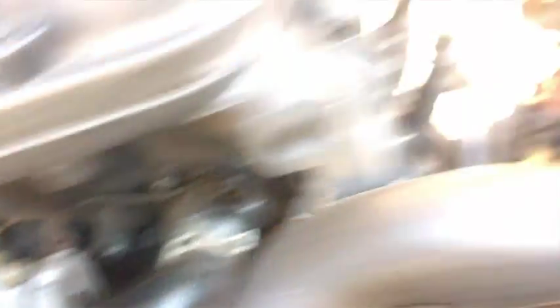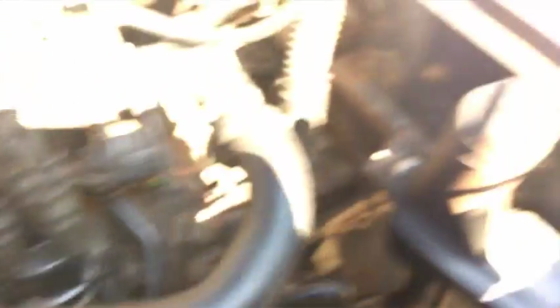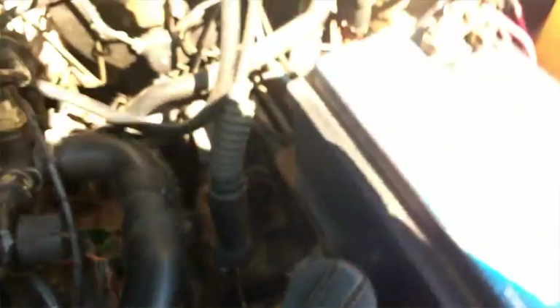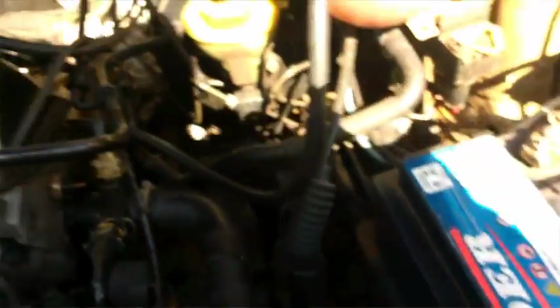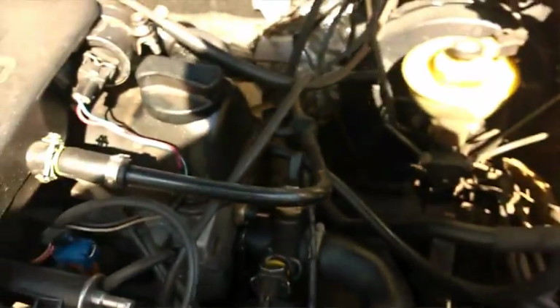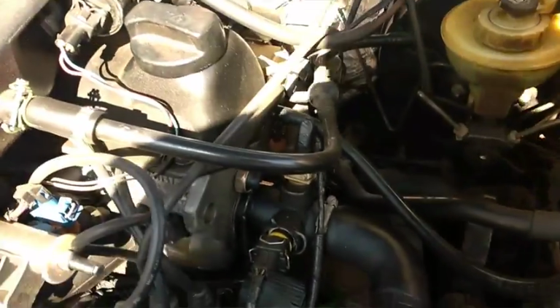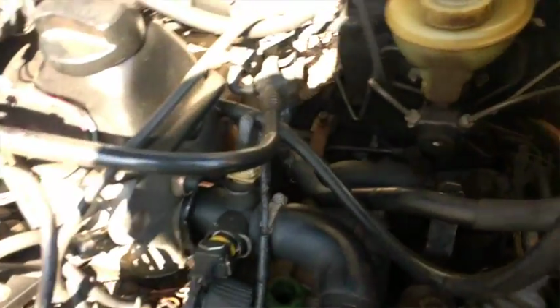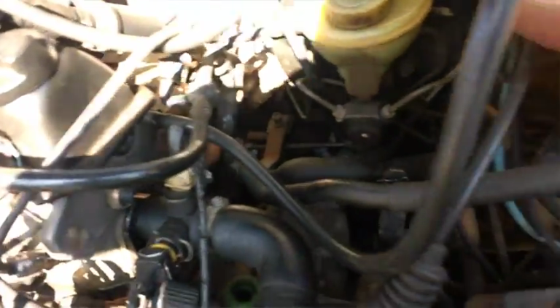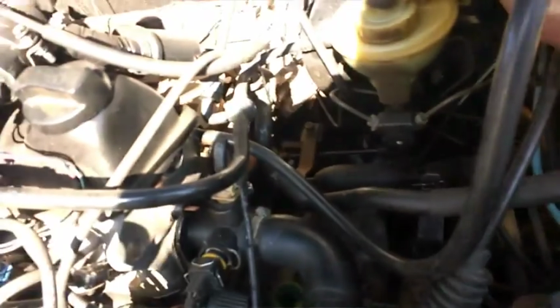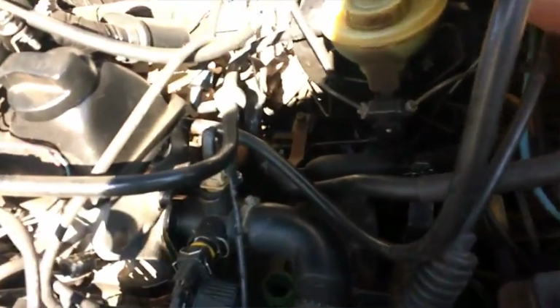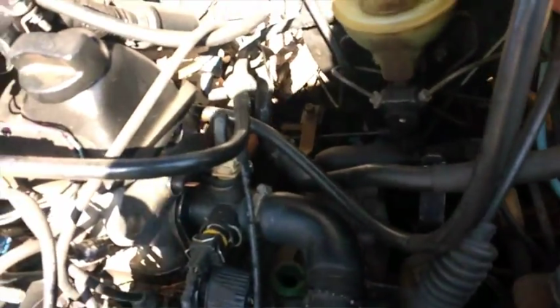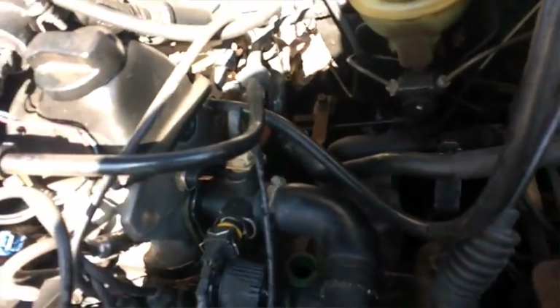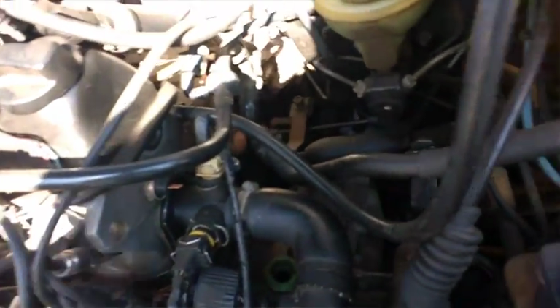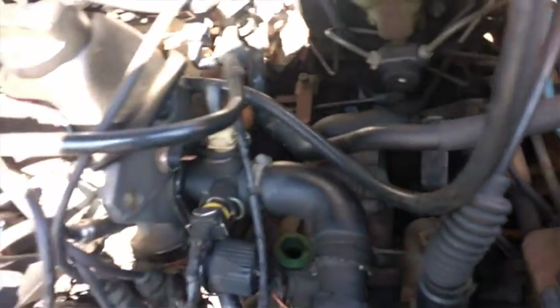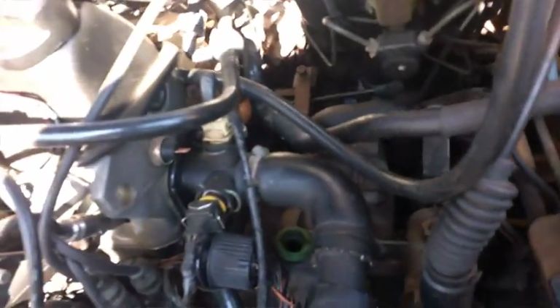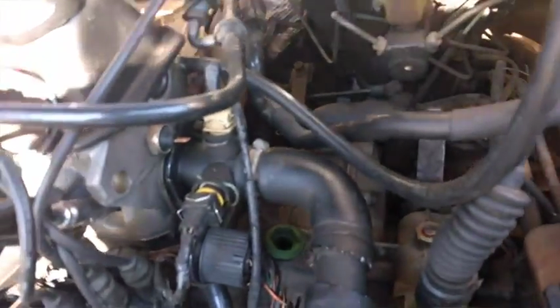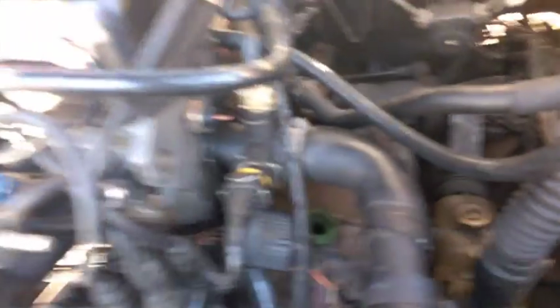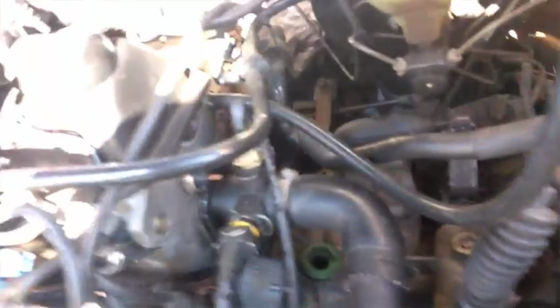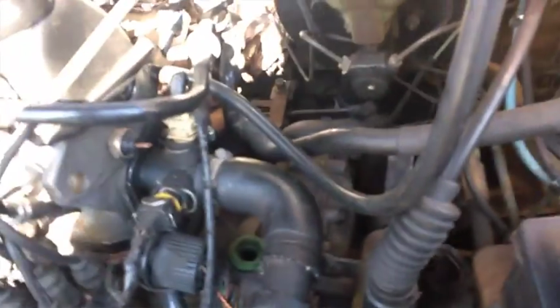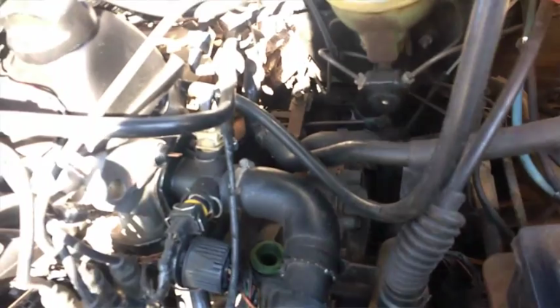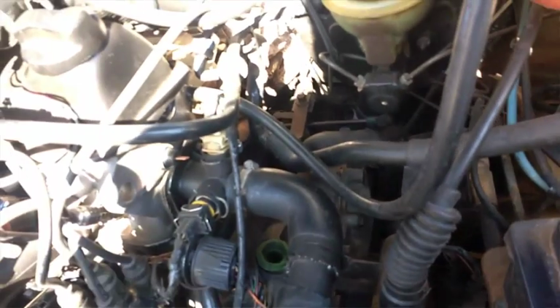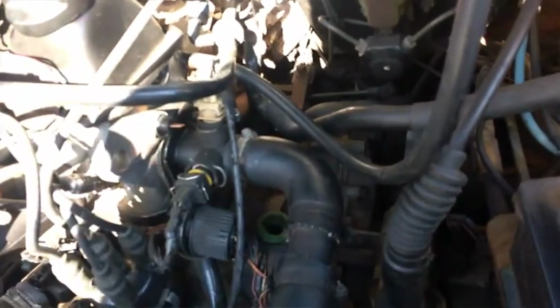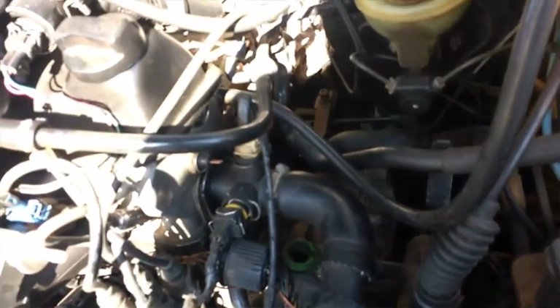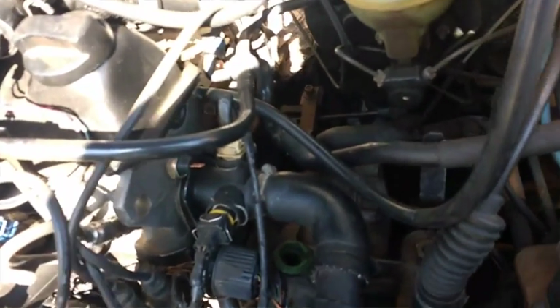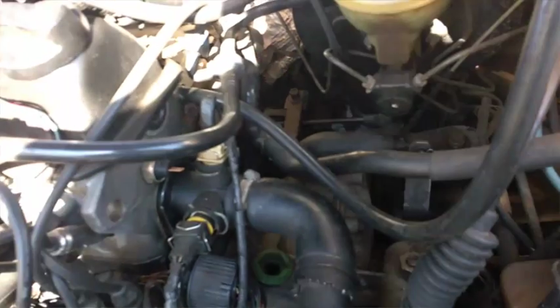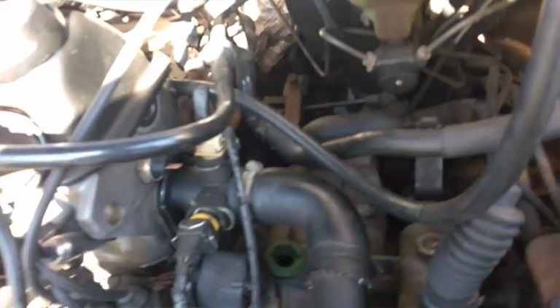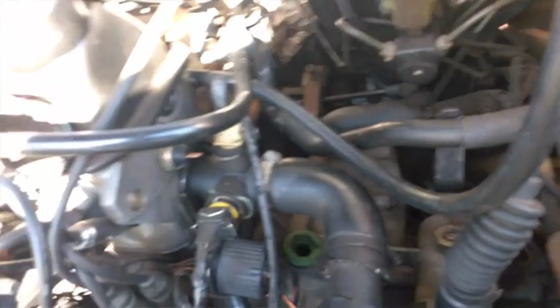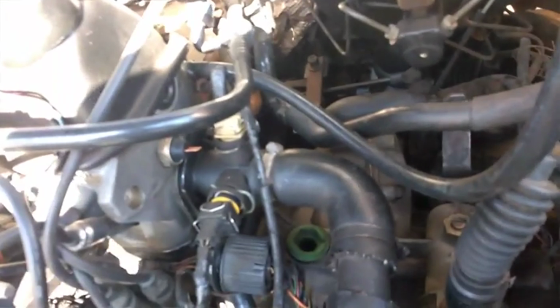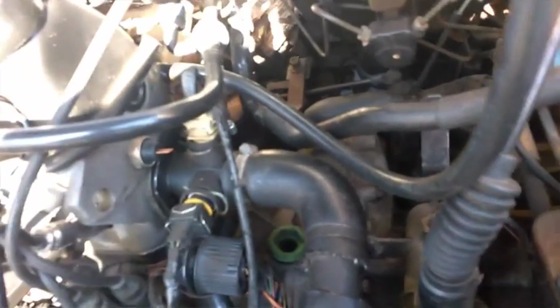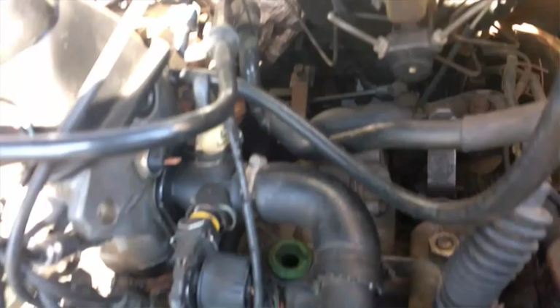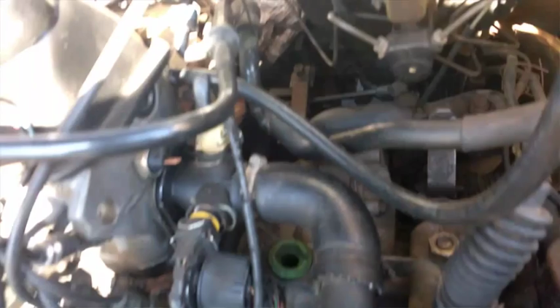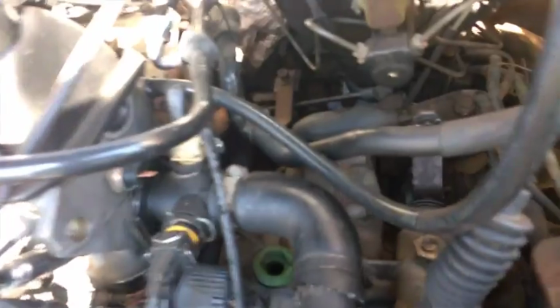Bom, o motor tá um pouco sujo né. Quem não sabe, eu fui no sítio semana passada, e lá é brabo mesmo, o motor ficou tudo sujo. Aí vou mandar bater uma água aqui nos próximos dias, semana que vem.